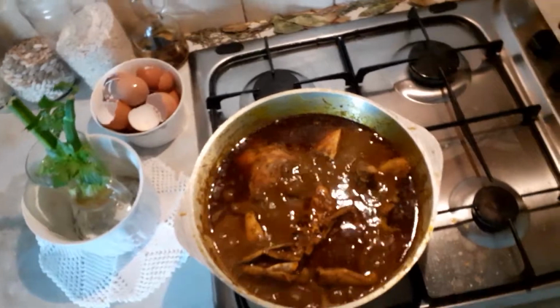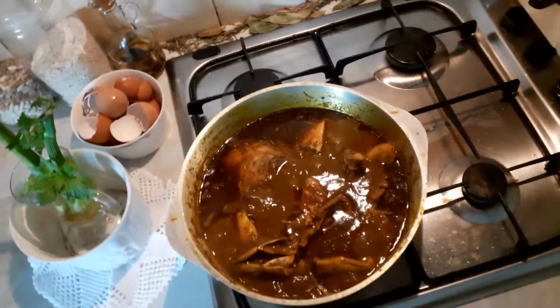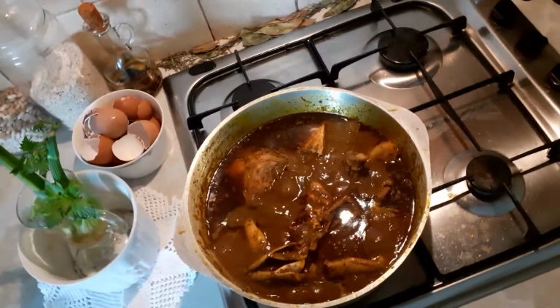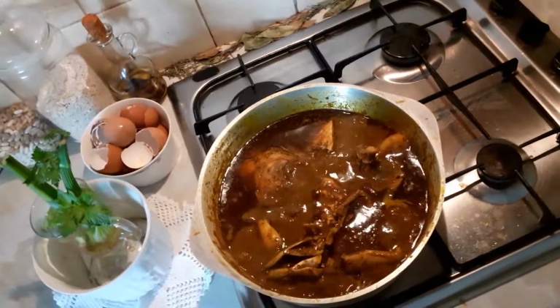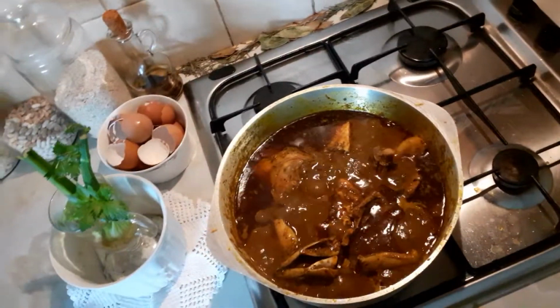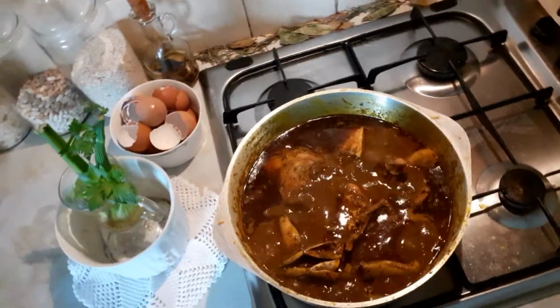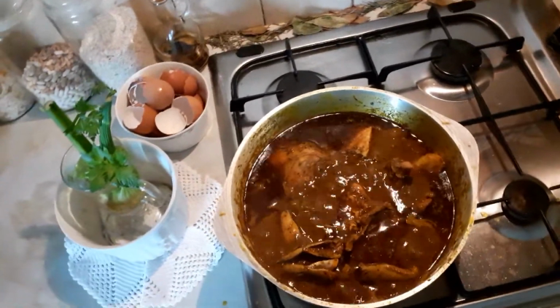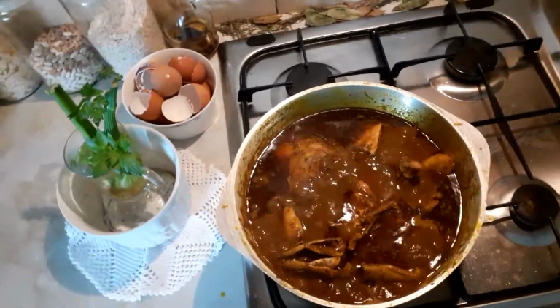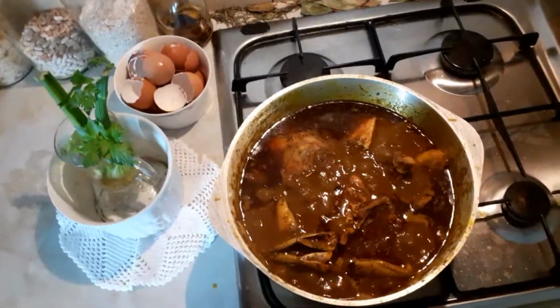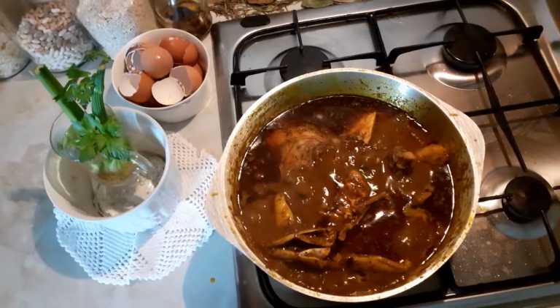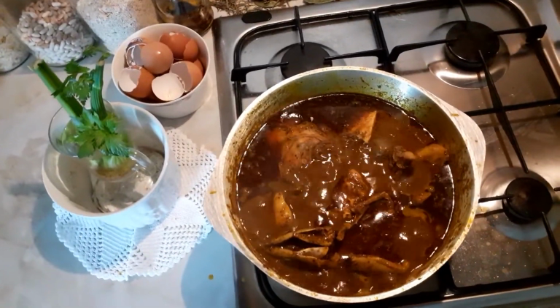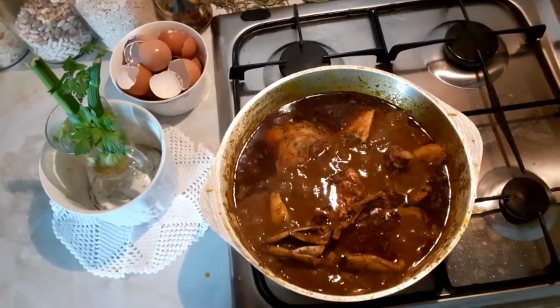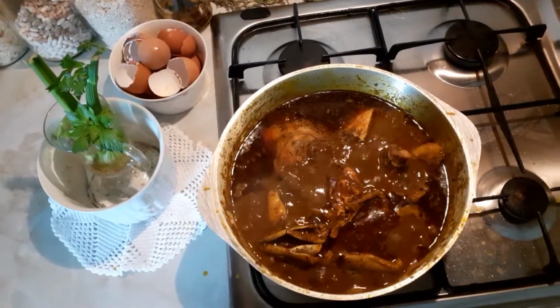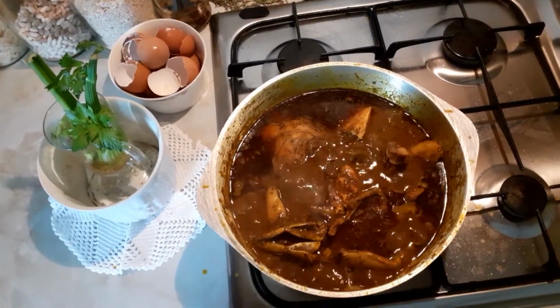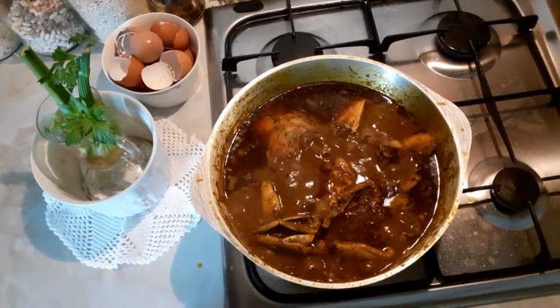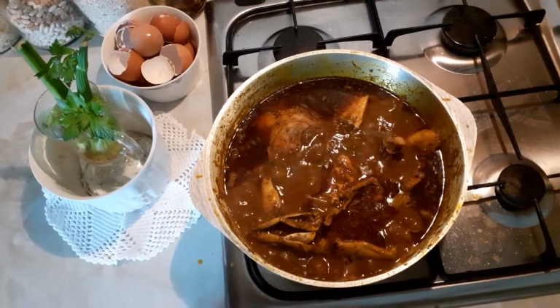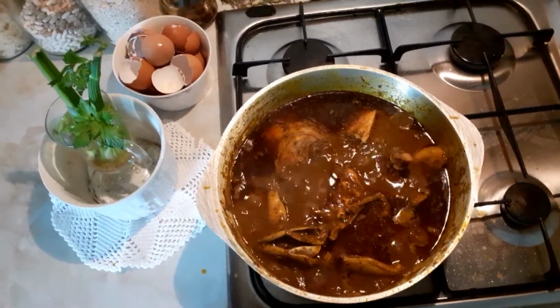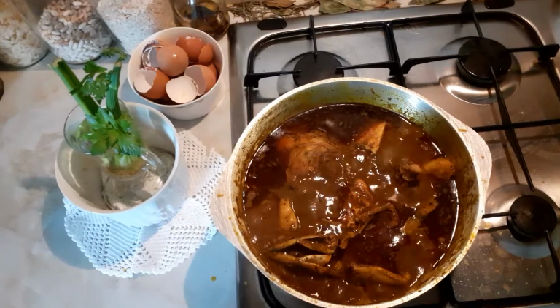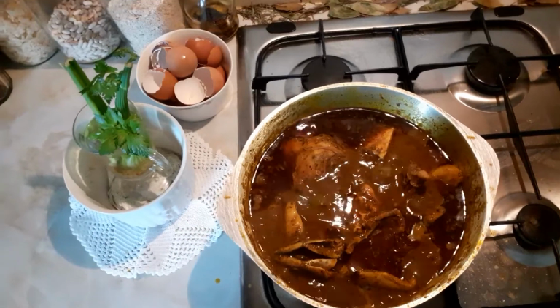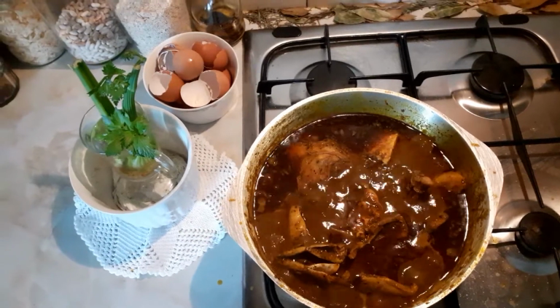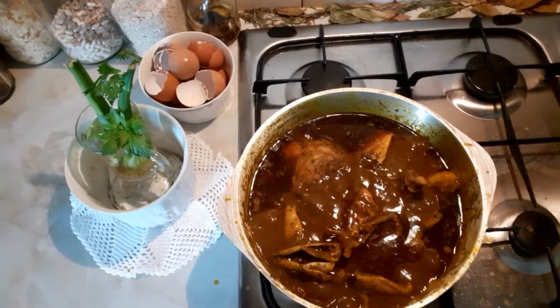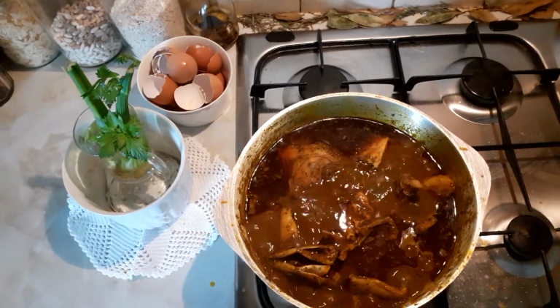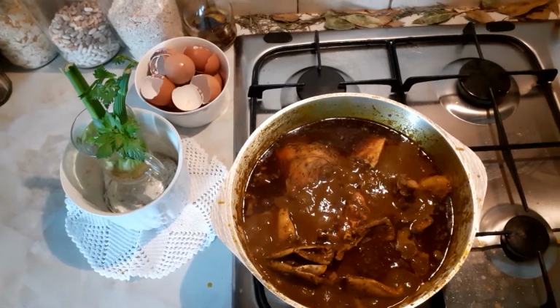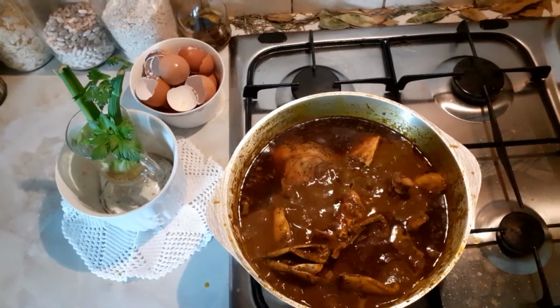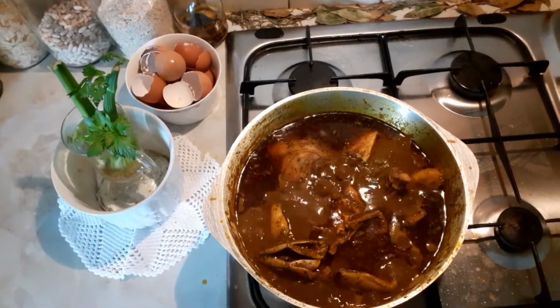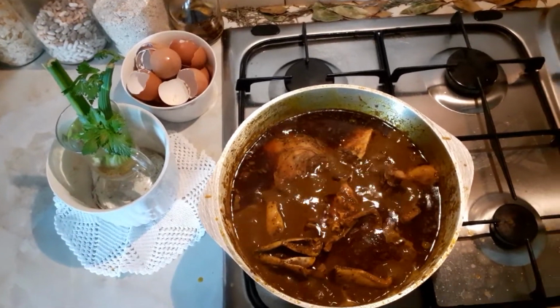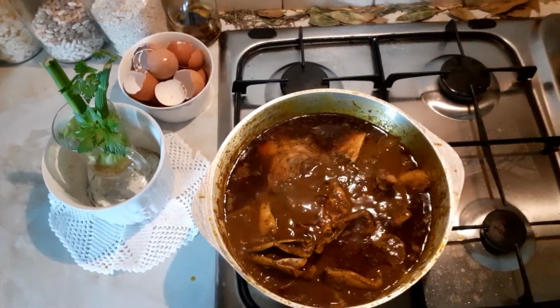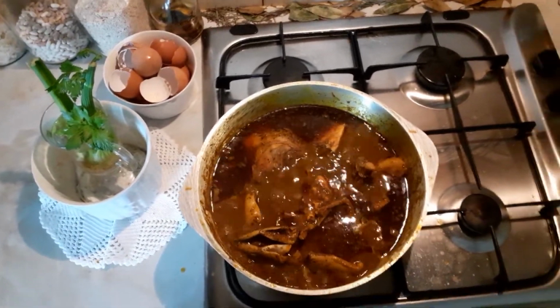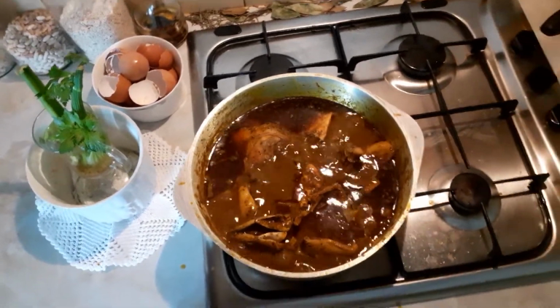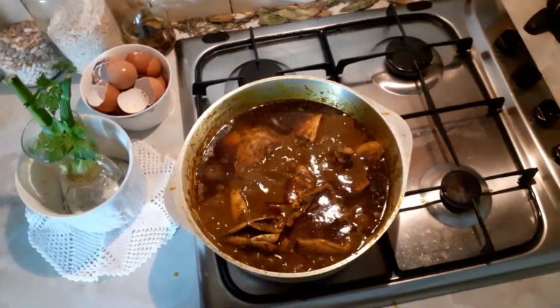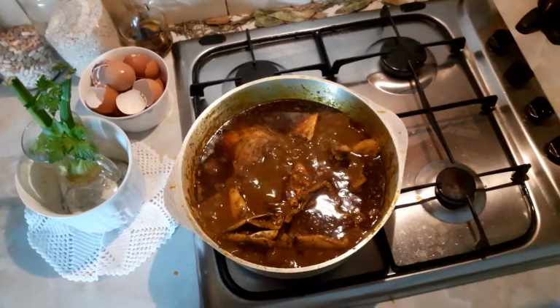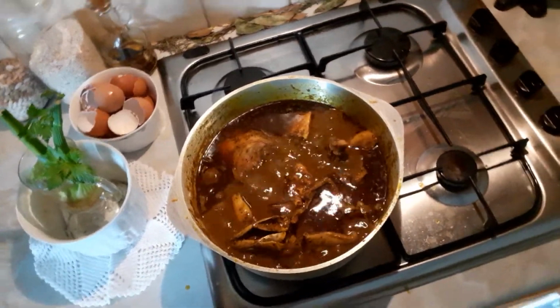Look, it's lovely — it's ready! Look at my eggshell in the corner there, guys. Look!